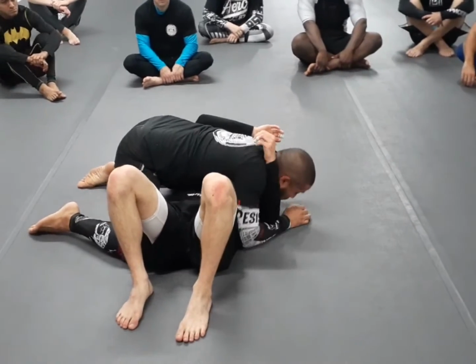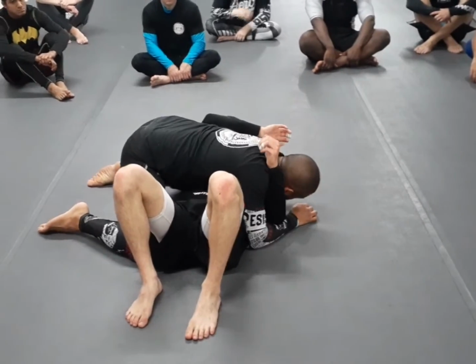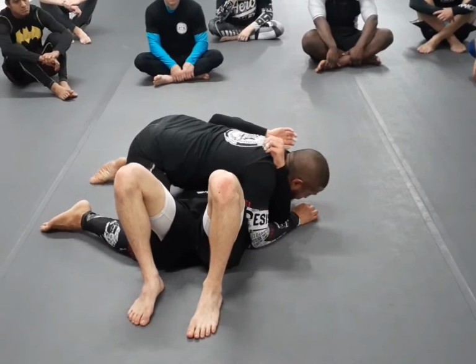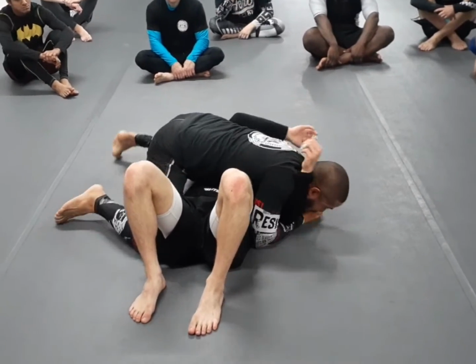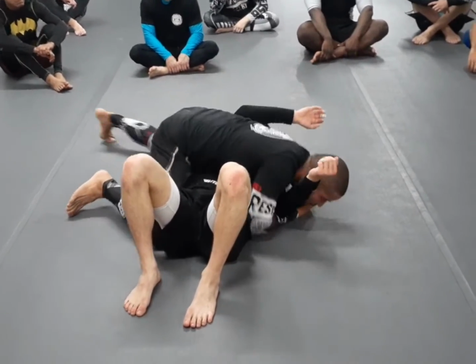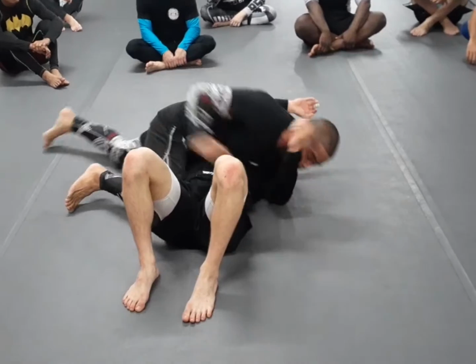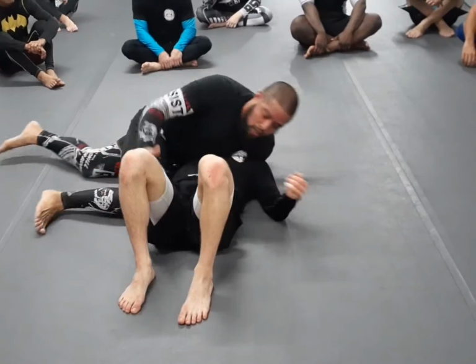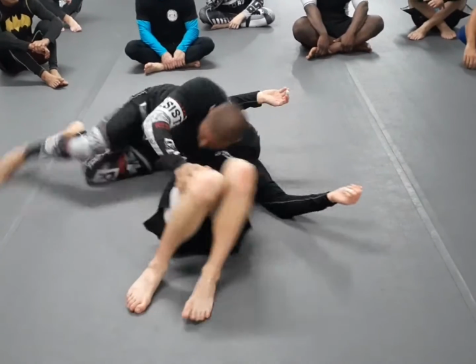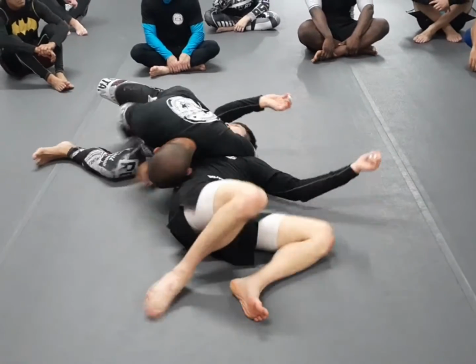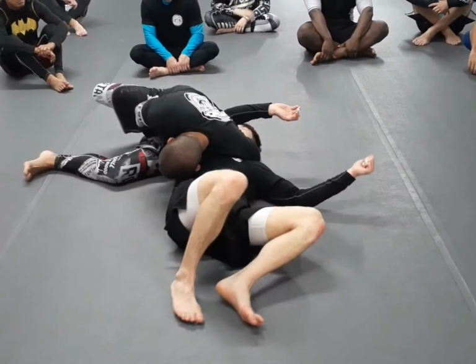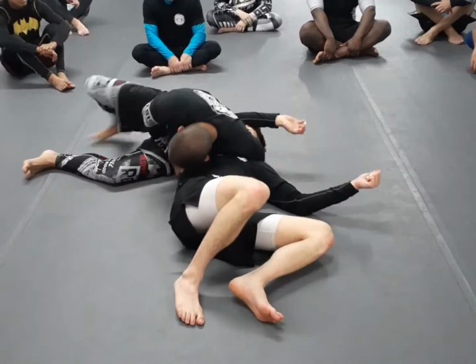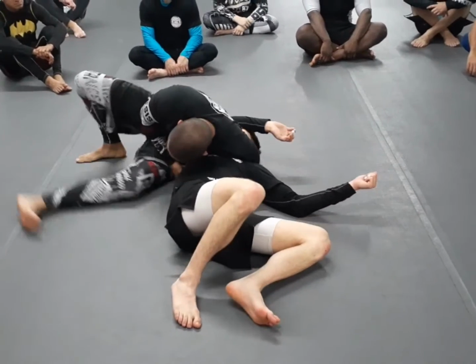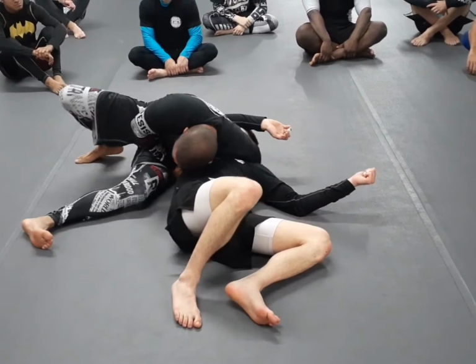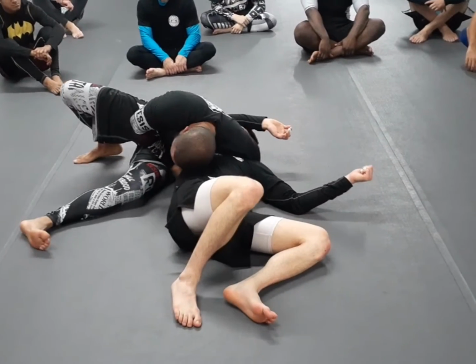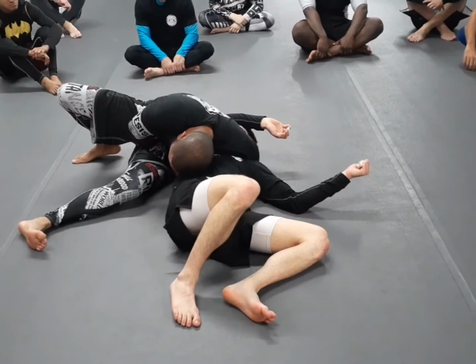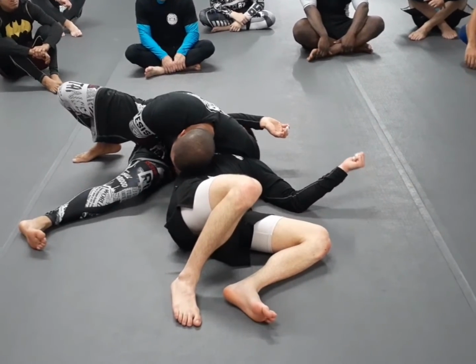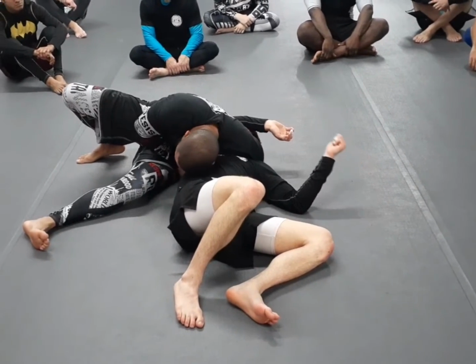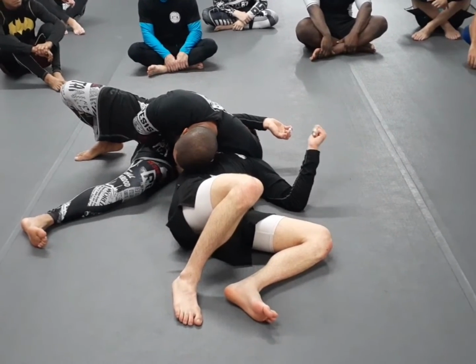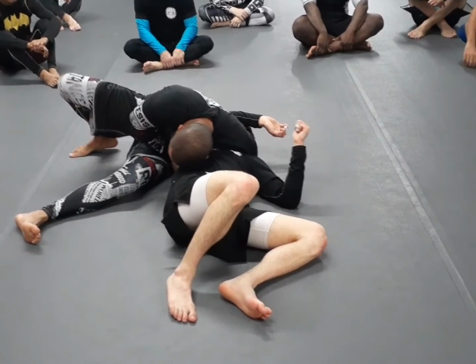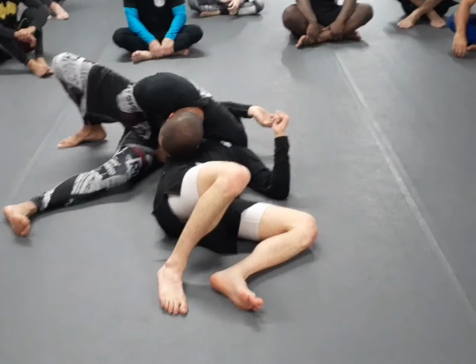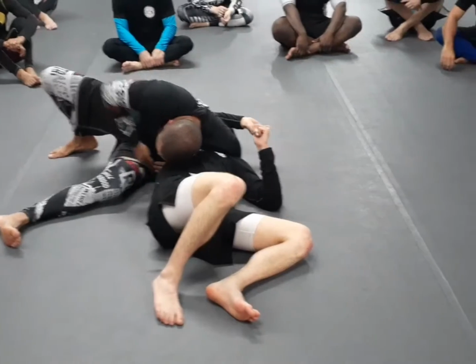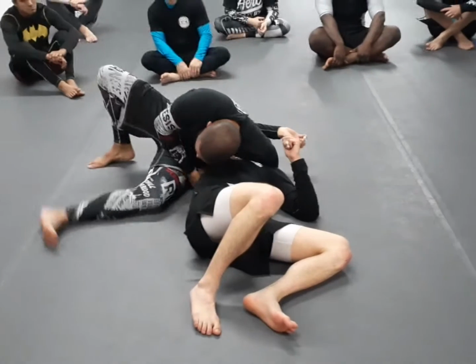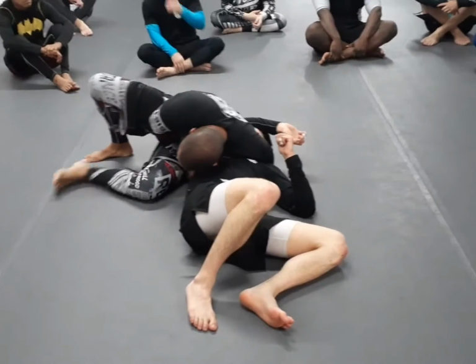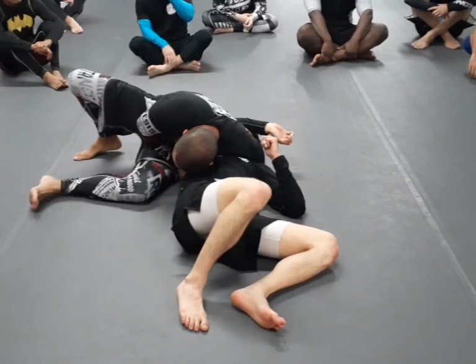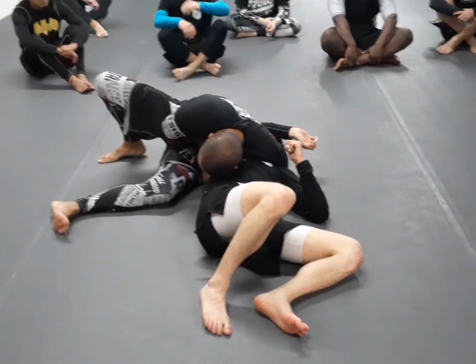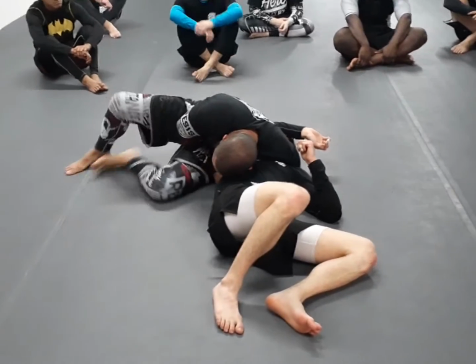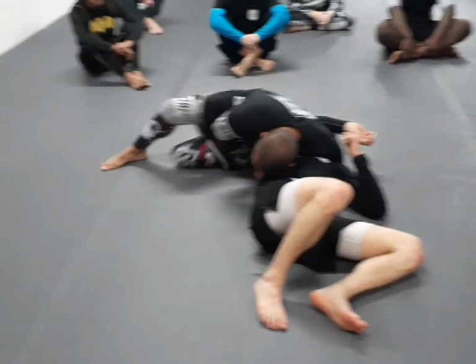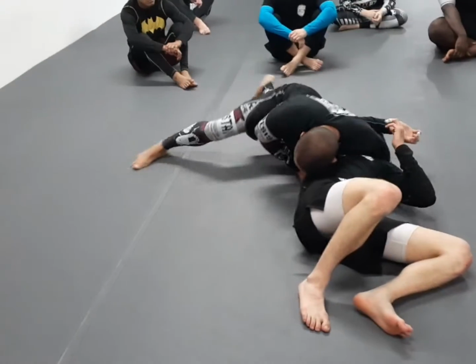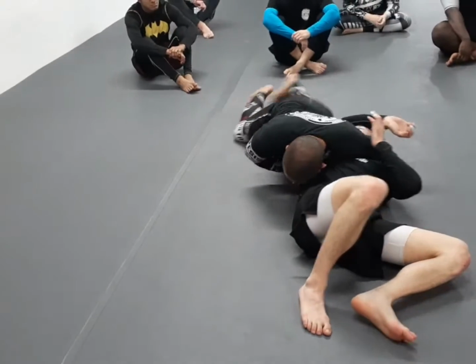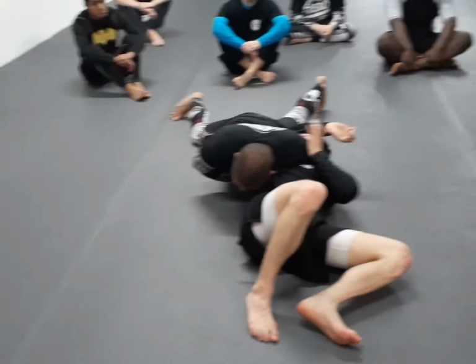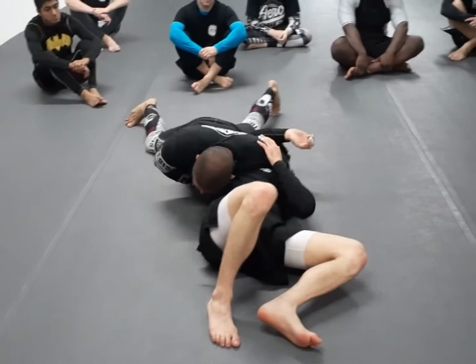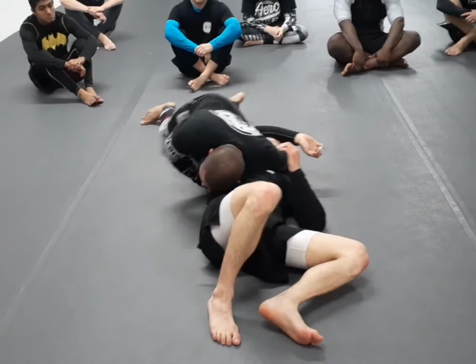Boom, I'm here like this, I trap, turning everything off this side. Remember, my ribs right here, holding his arm. Once I'm ready, I'm going to belly down, bringing my bottom leg through, belly down, squeezing.